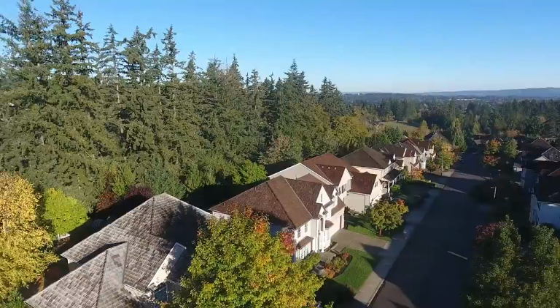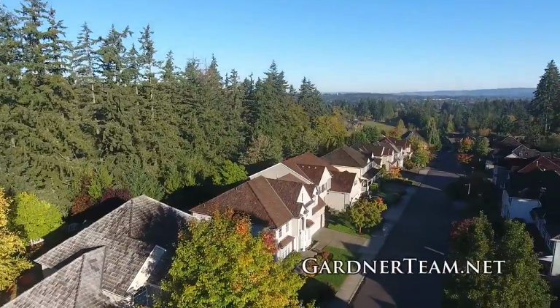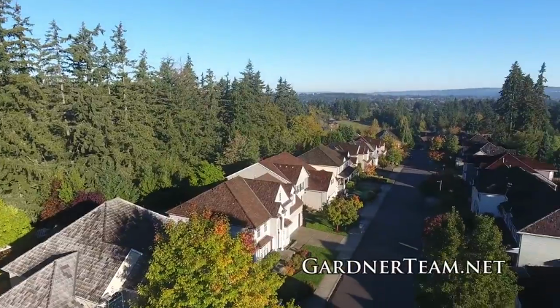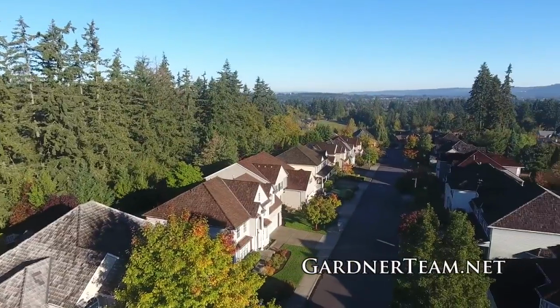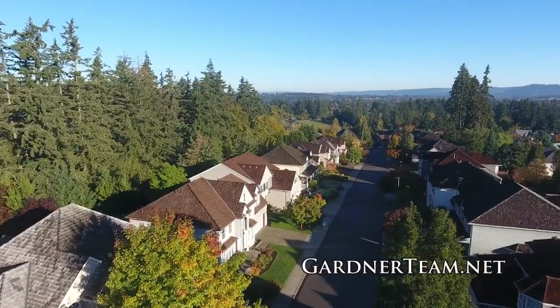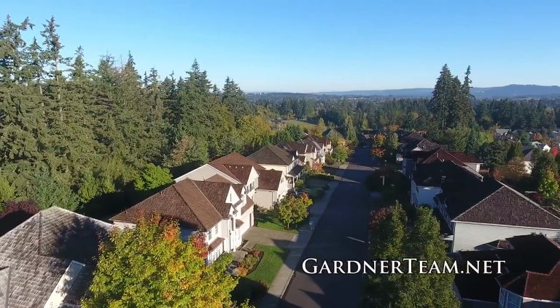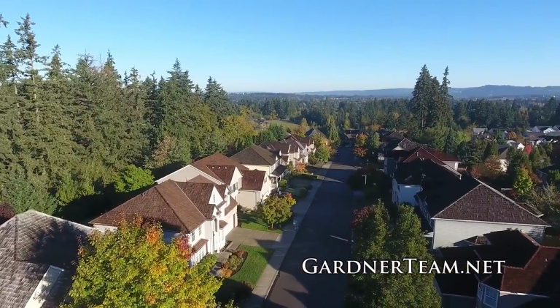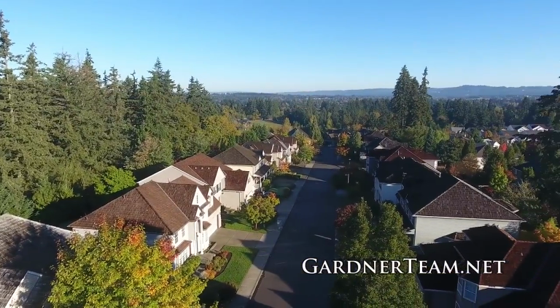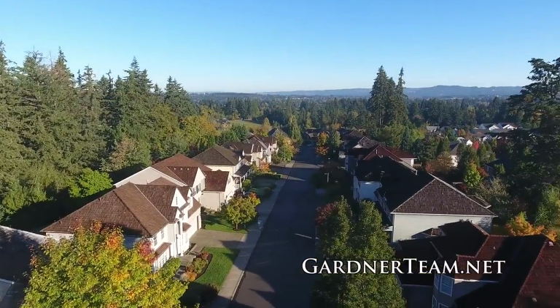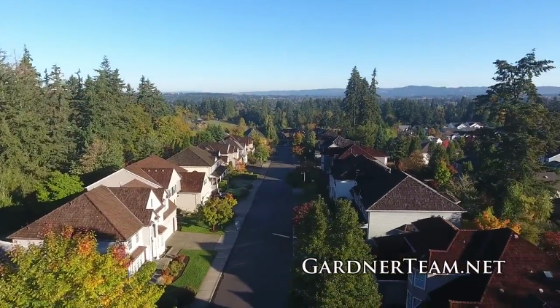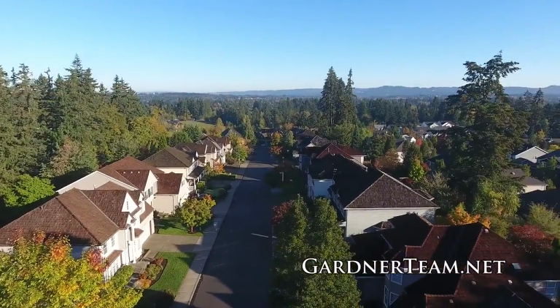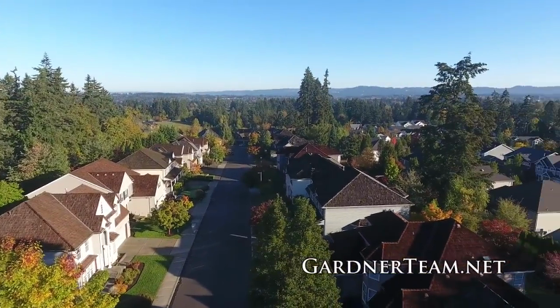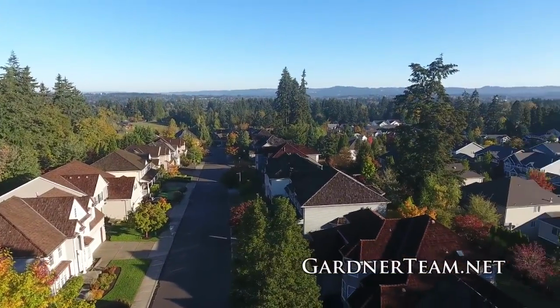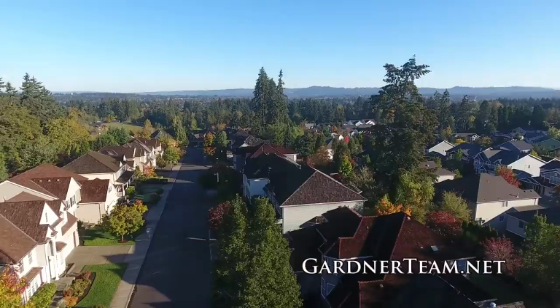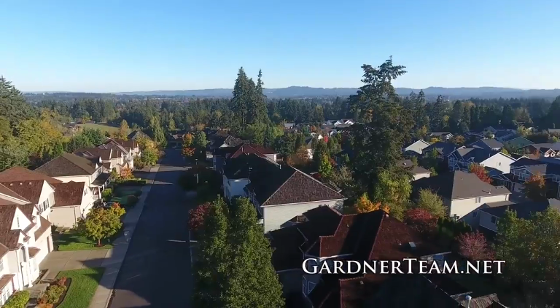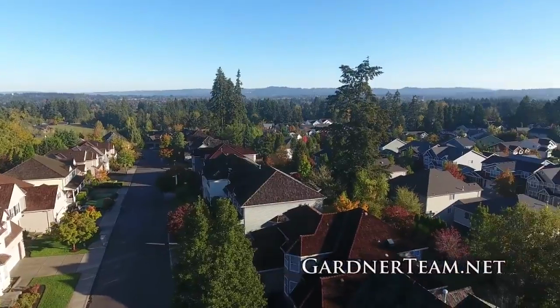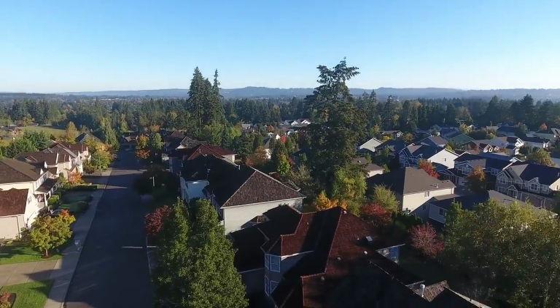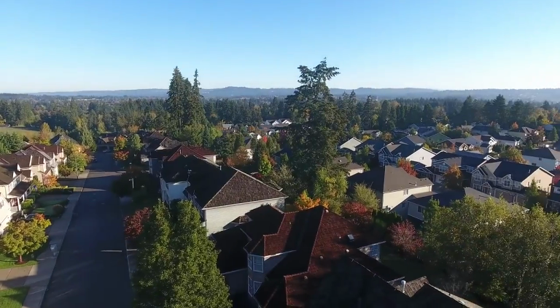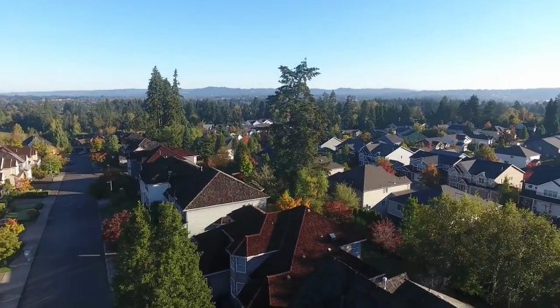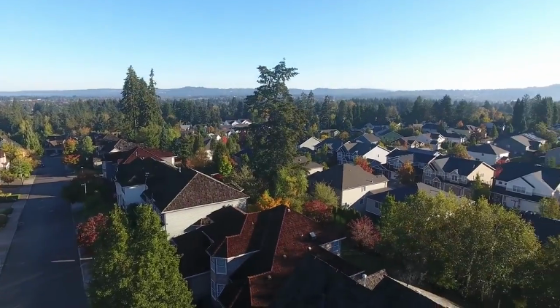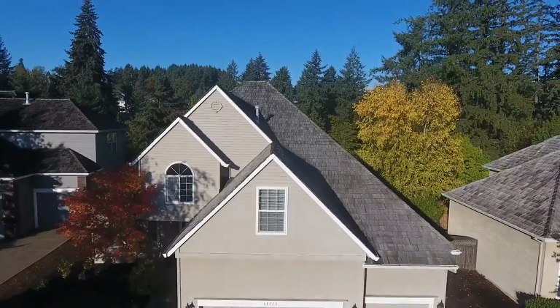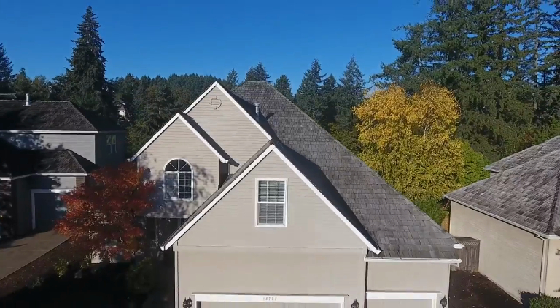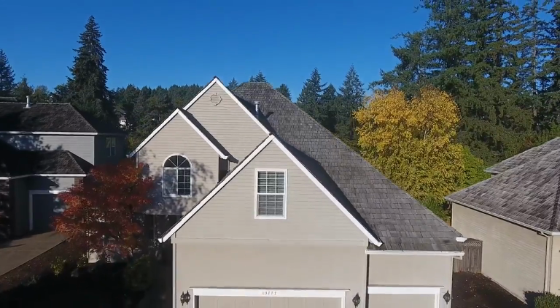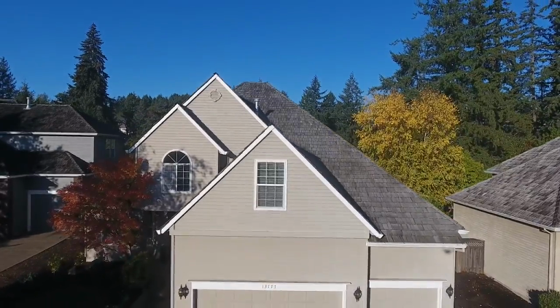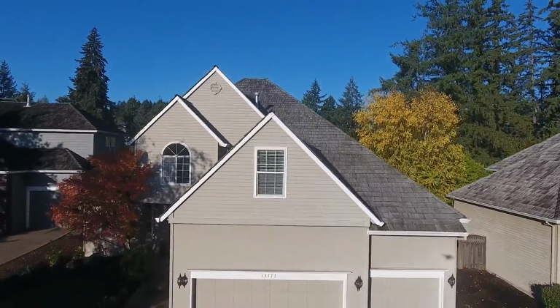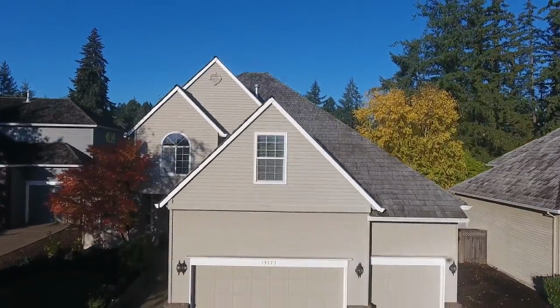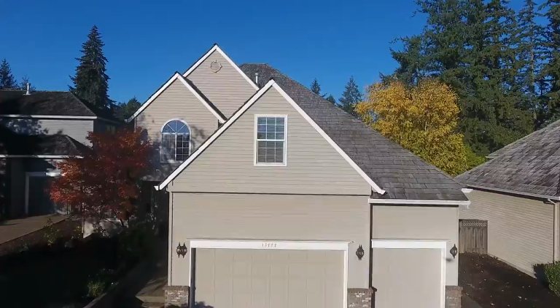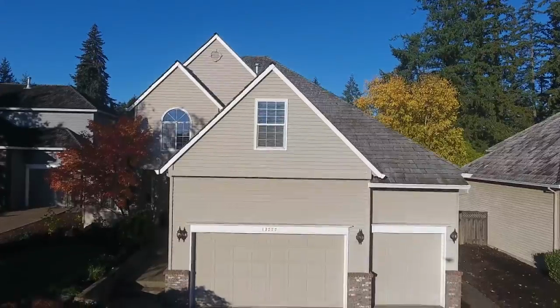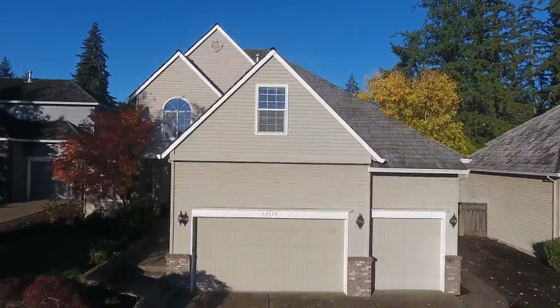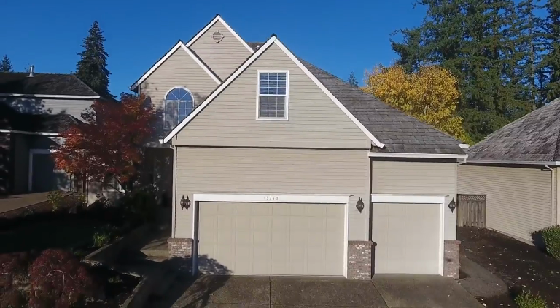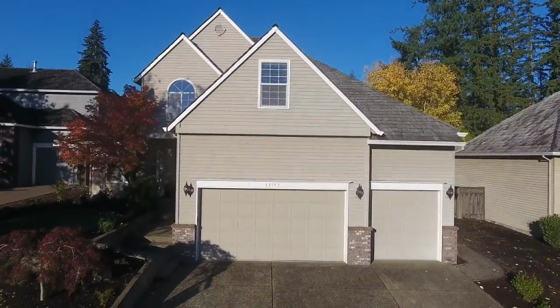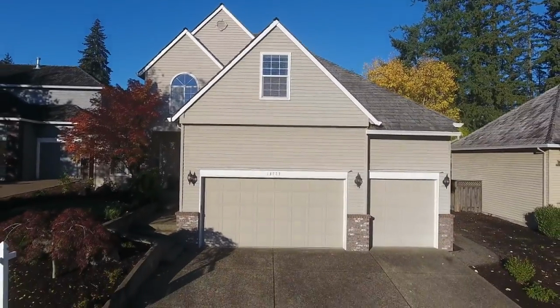Living here, you're close to shopping, cafes, restaurants, and nature parks. A fantastic Renaissance home in a beautiful neighborhood — it's all waiting for you here to call home.